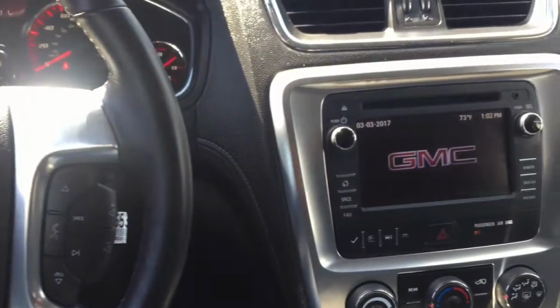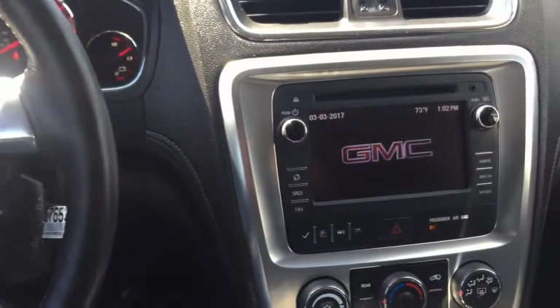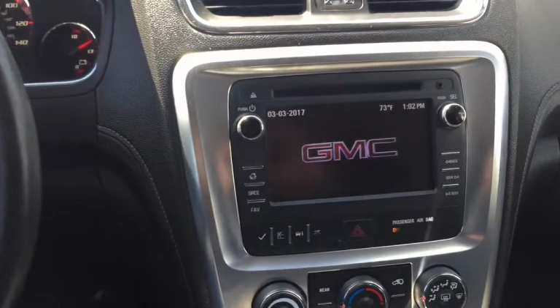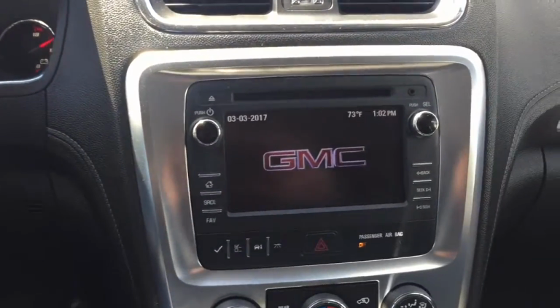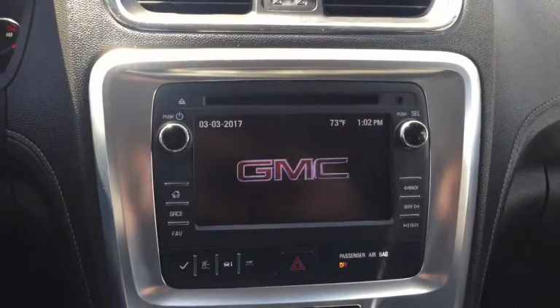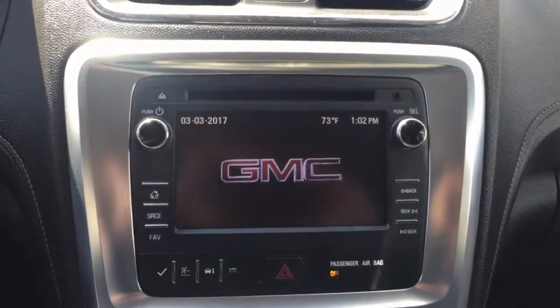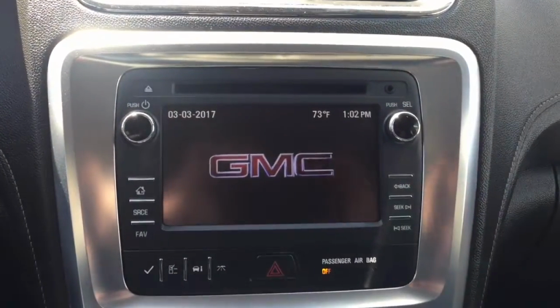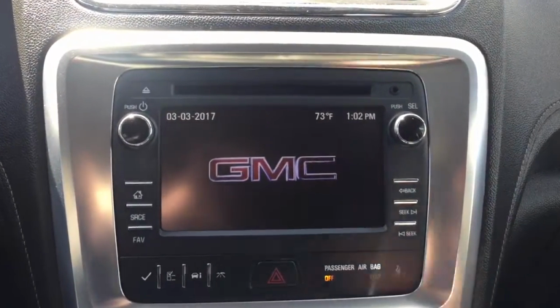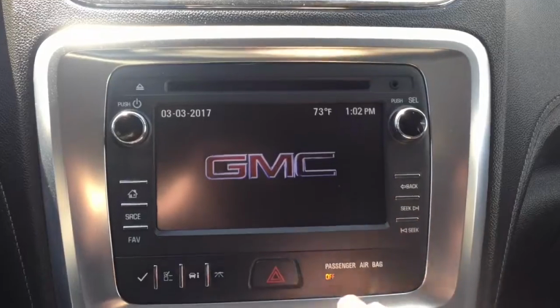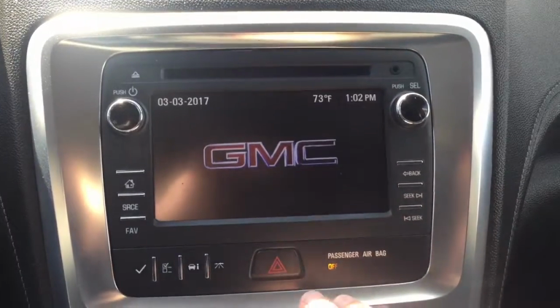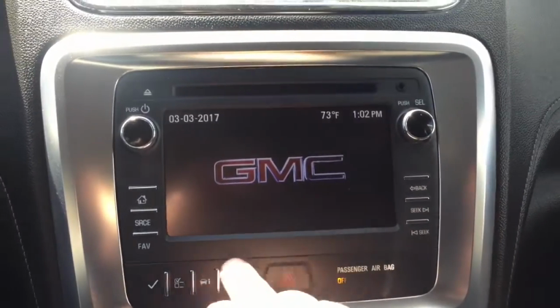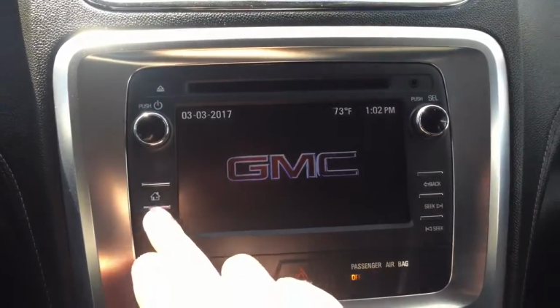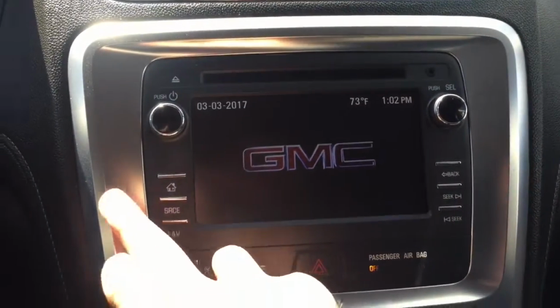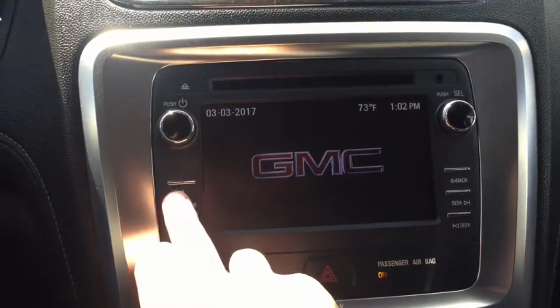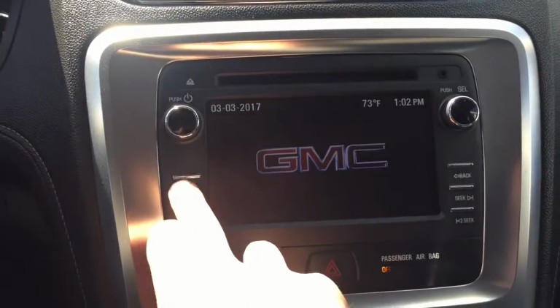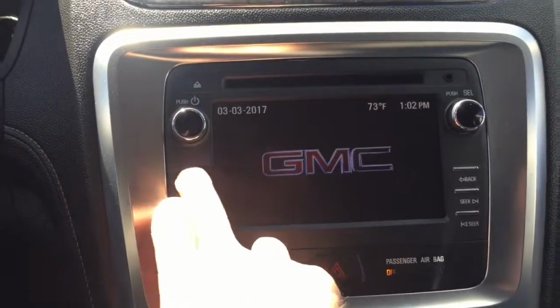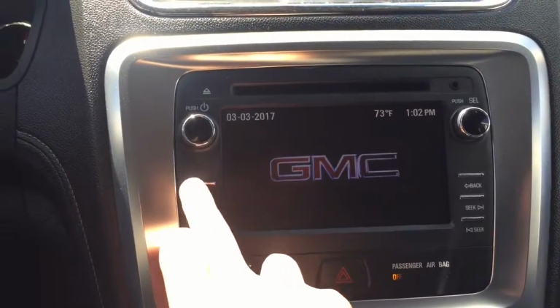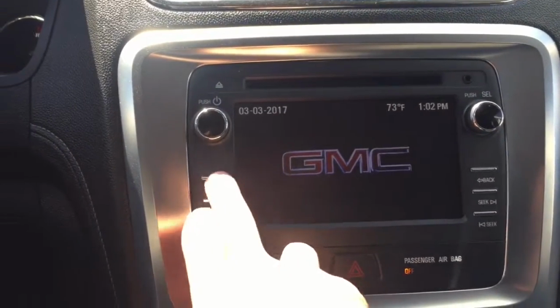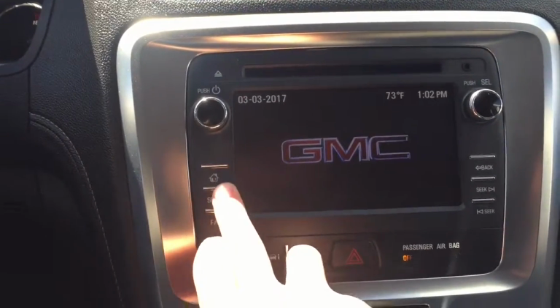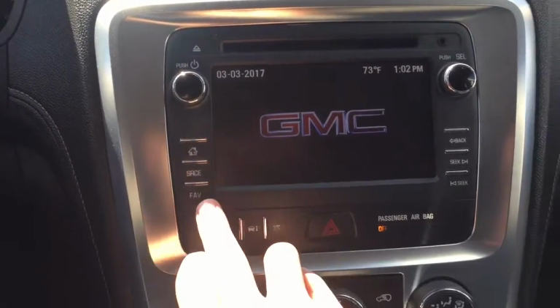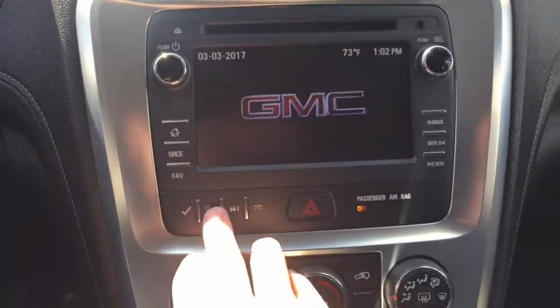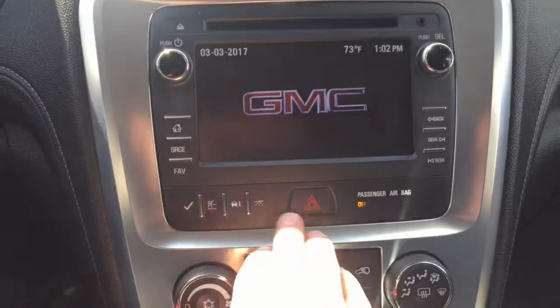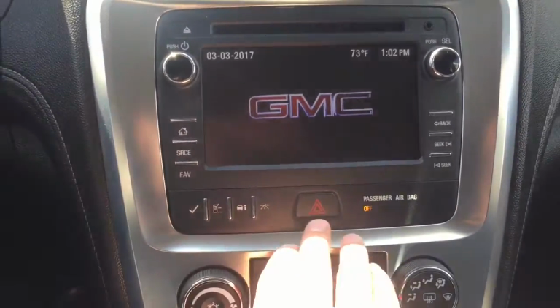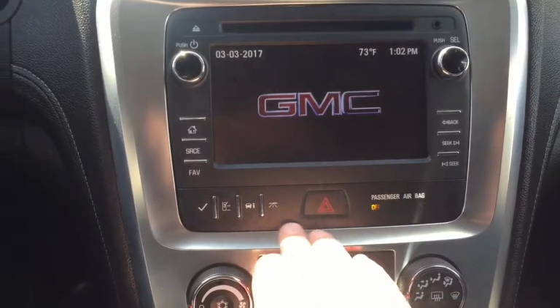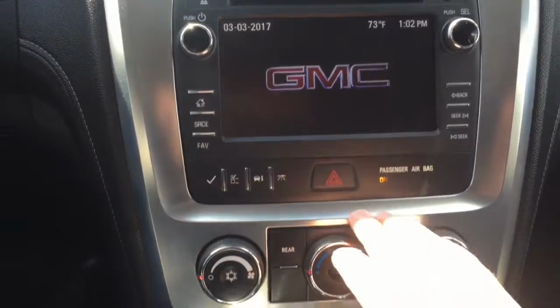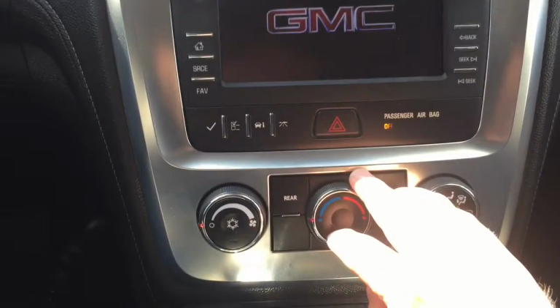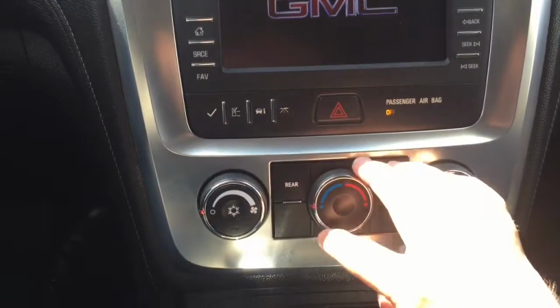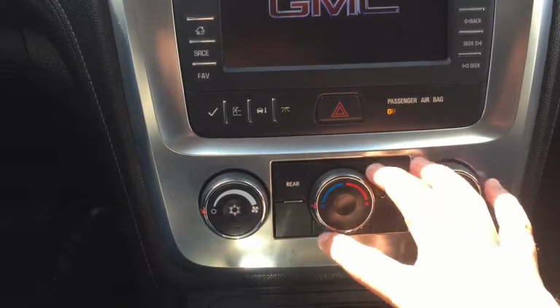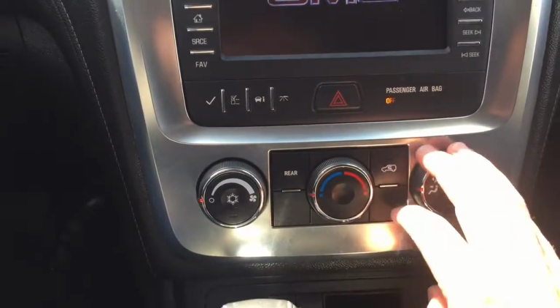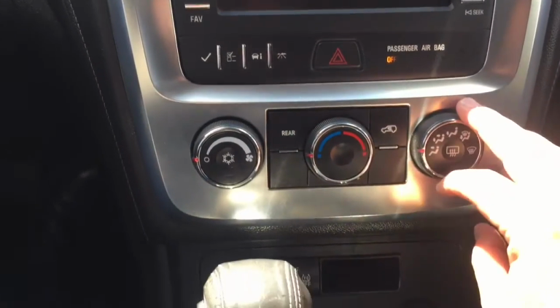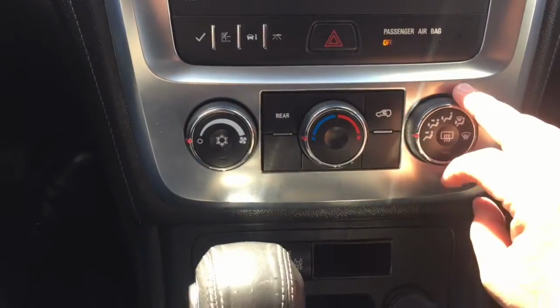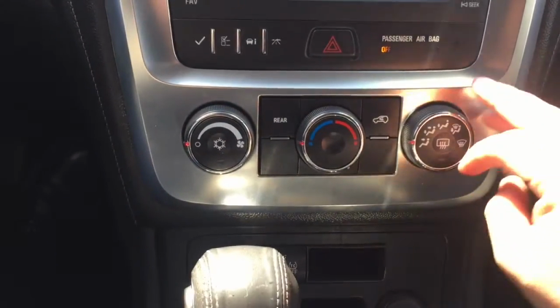Here's a look at your entertainment center. You've got your CD player. You also have your controls right here for your air conditioning system.